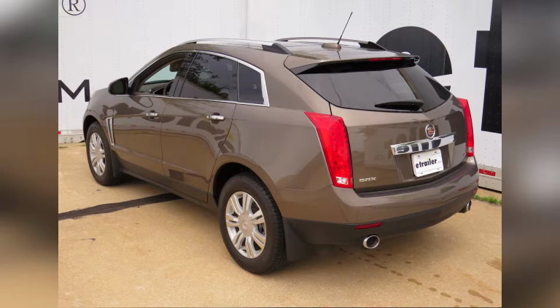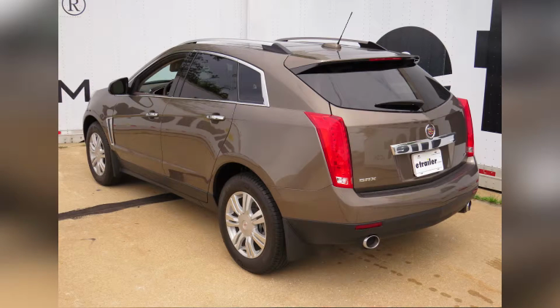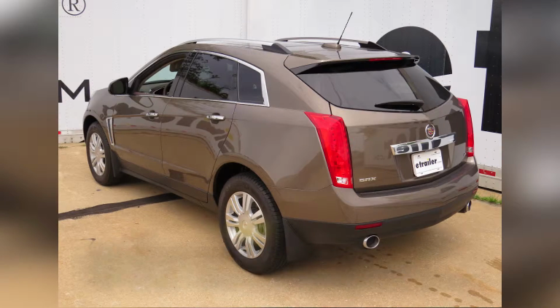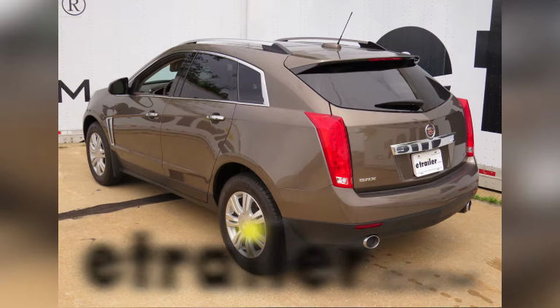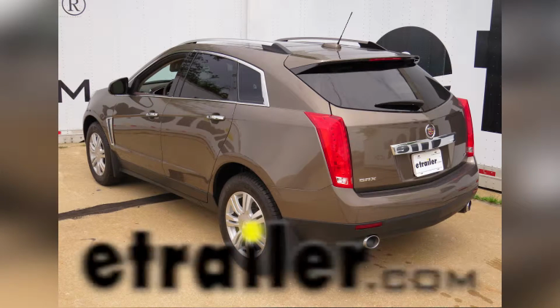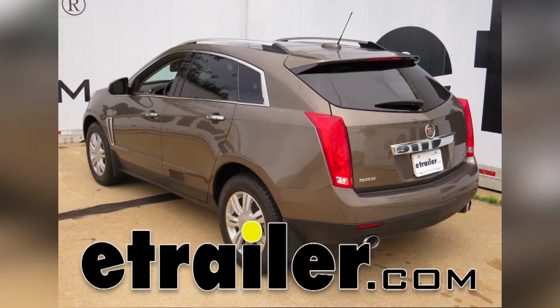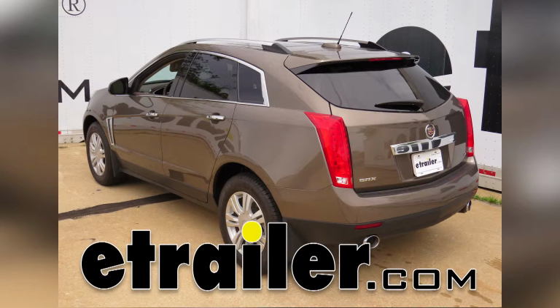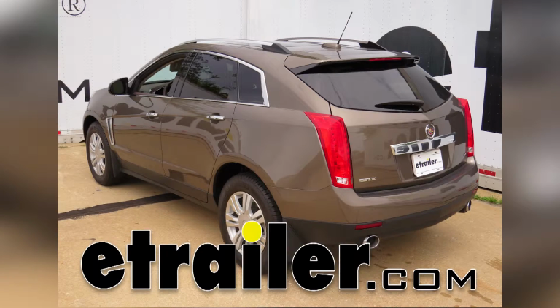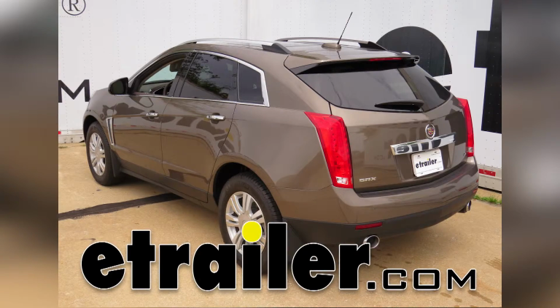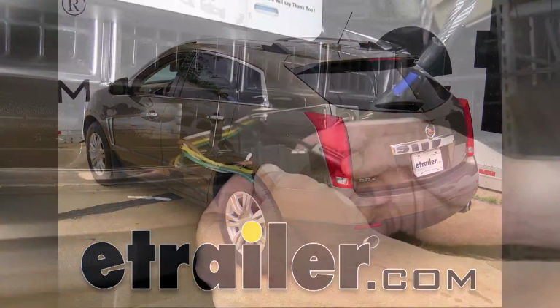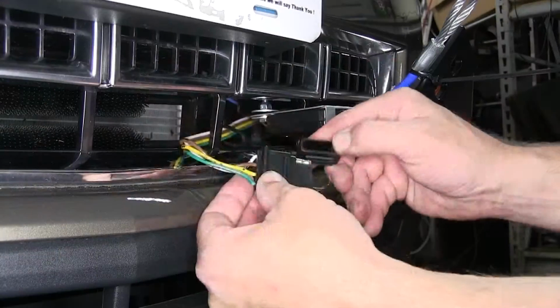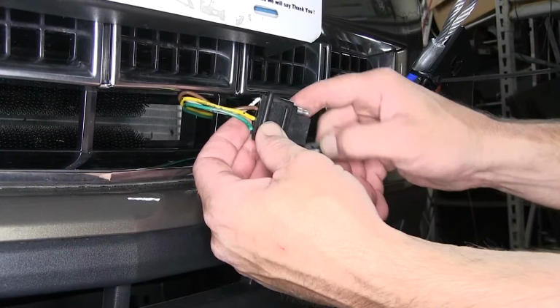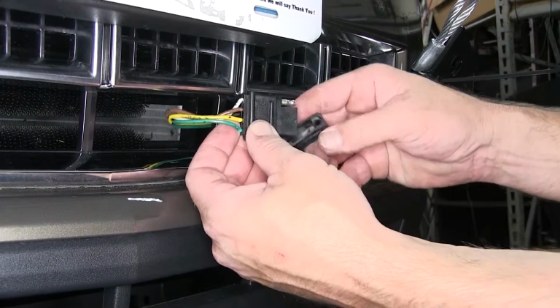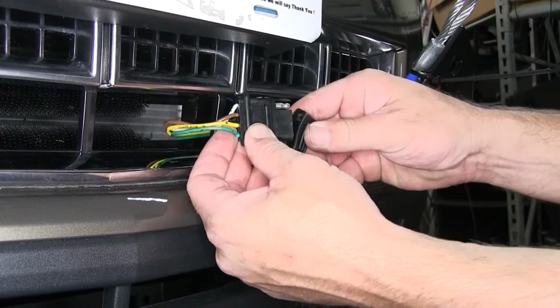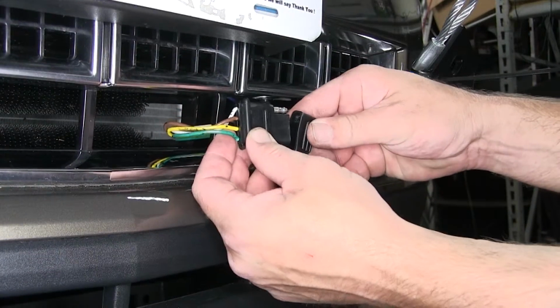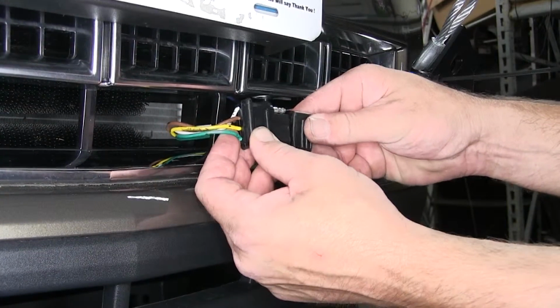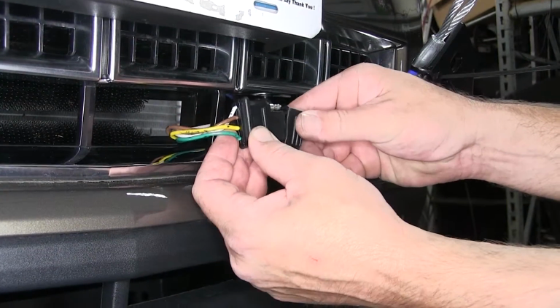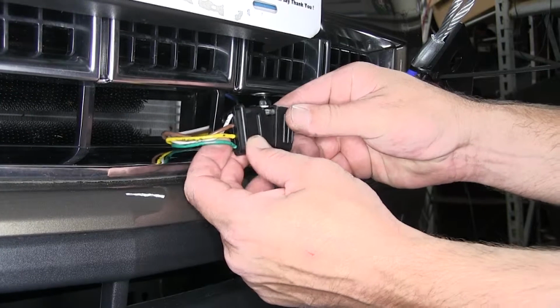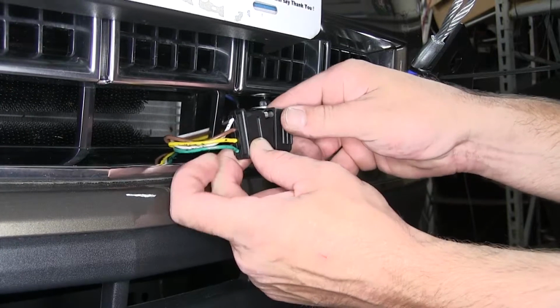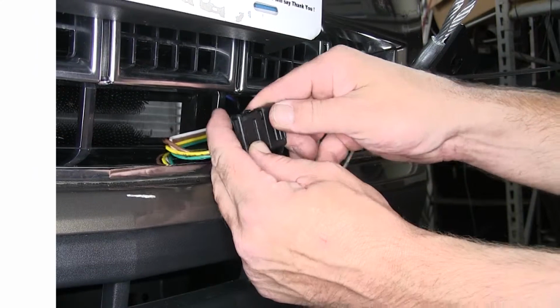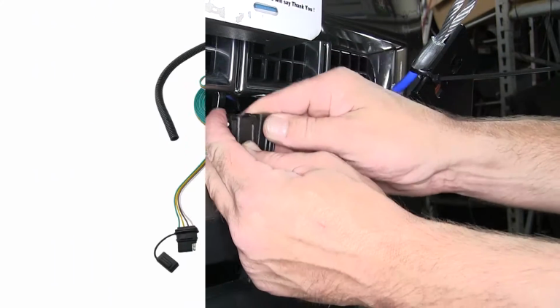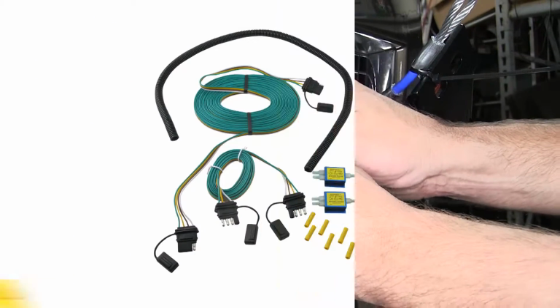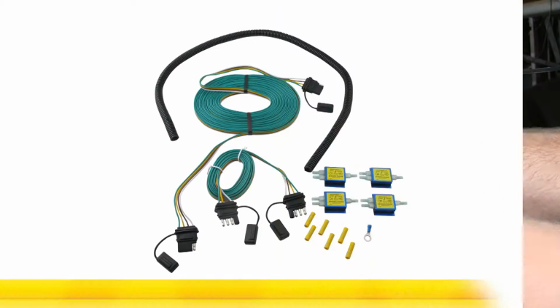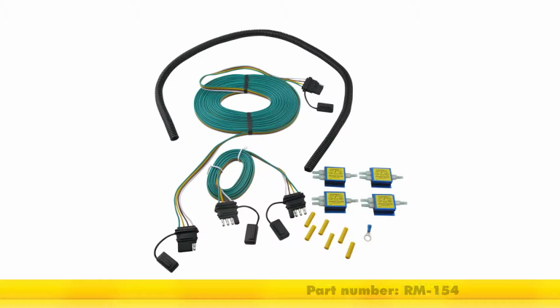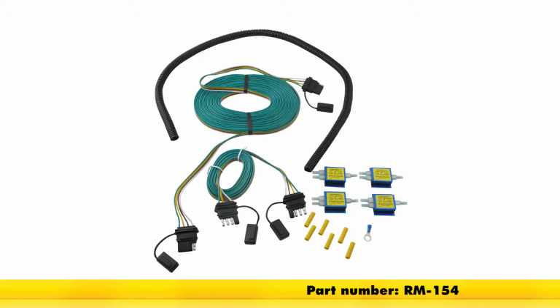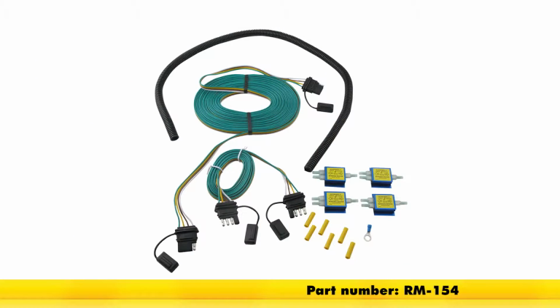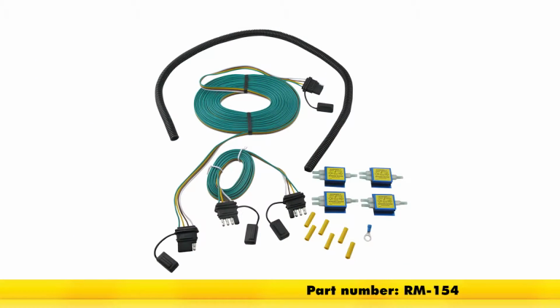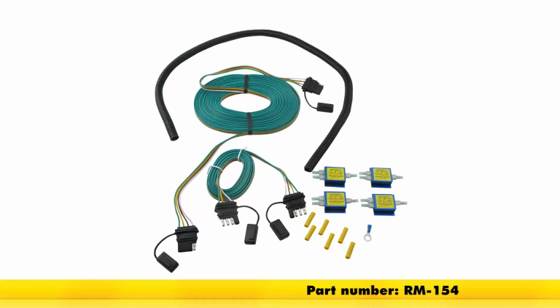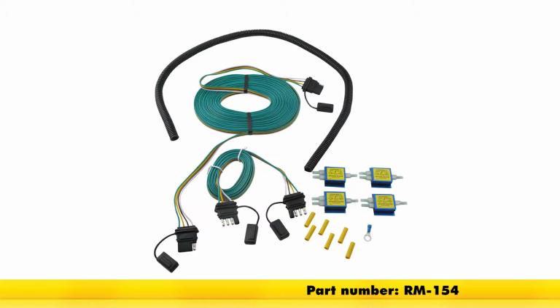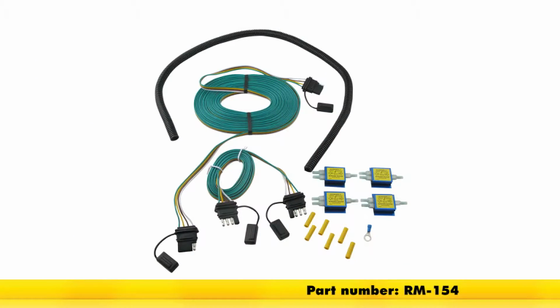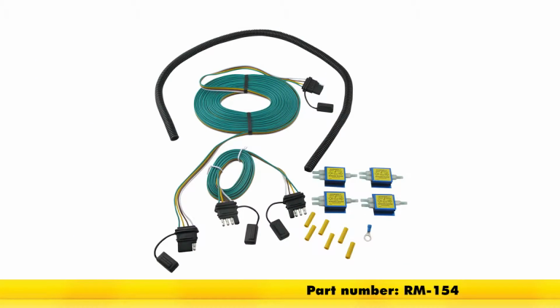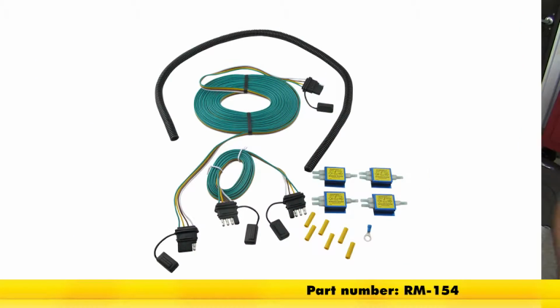Today on our 2015 Cadillac SRX, we're going to review and install the Roadmaster Tow Bar Wiring Kit, part number RM-154.